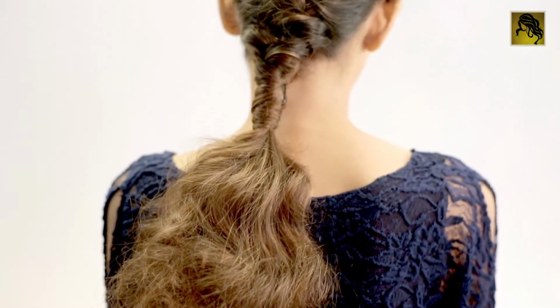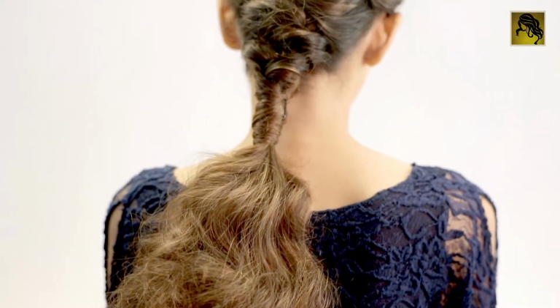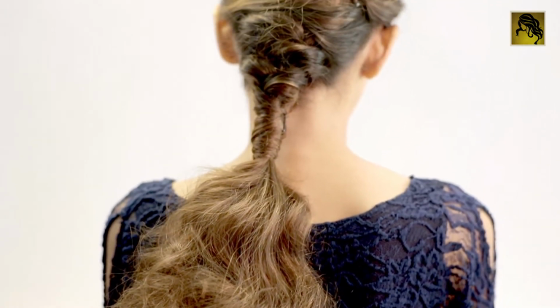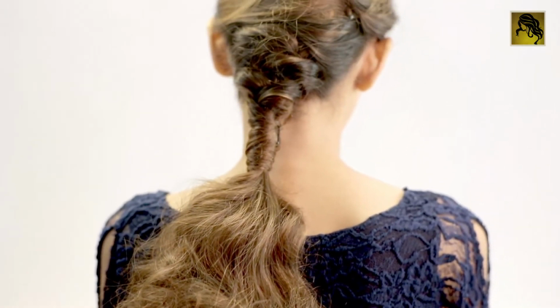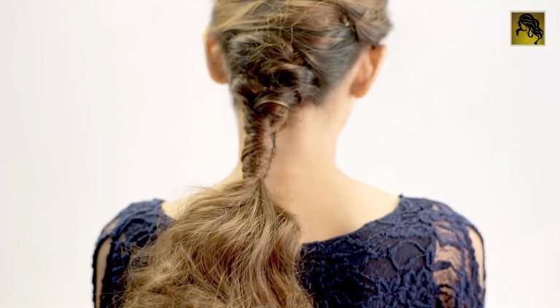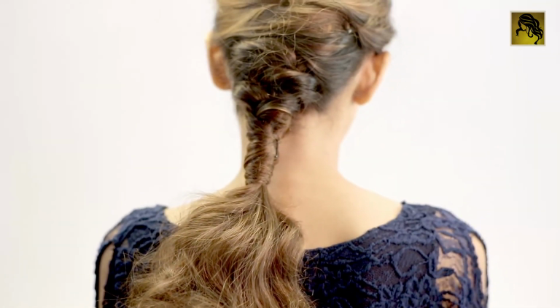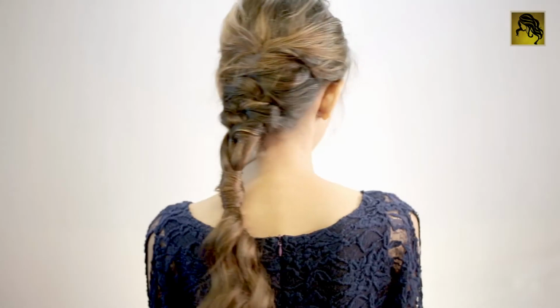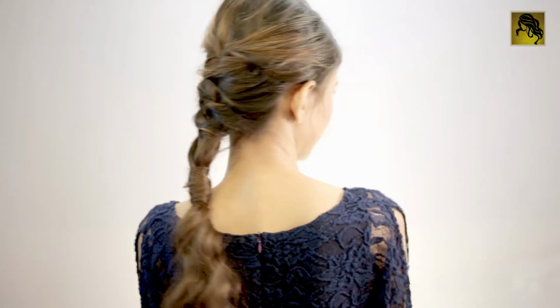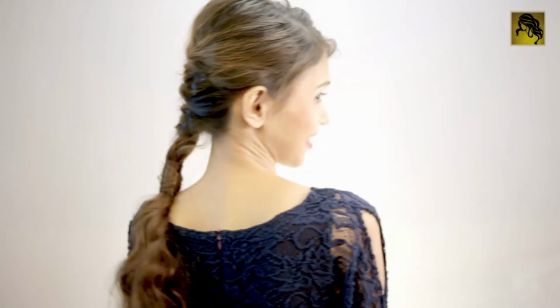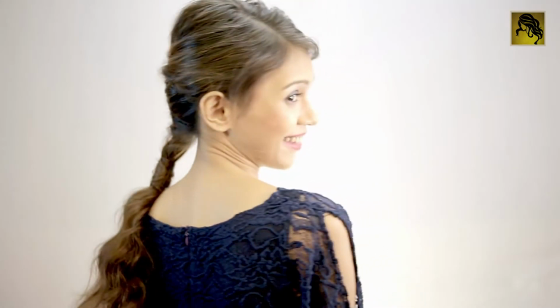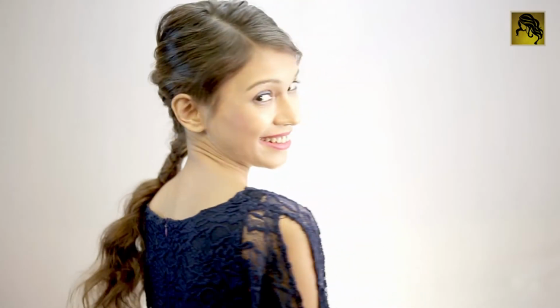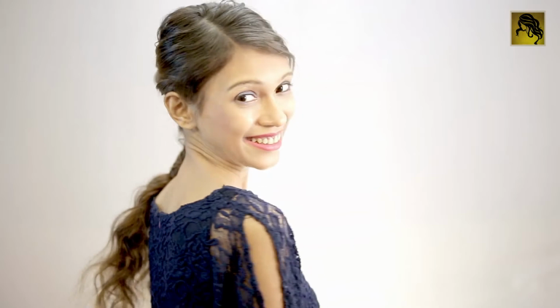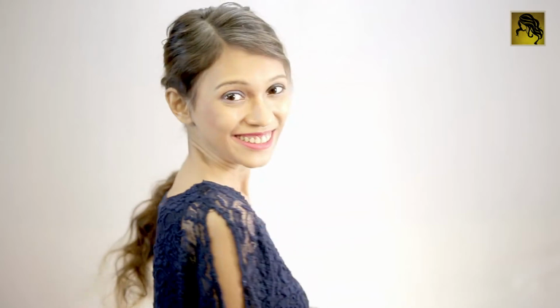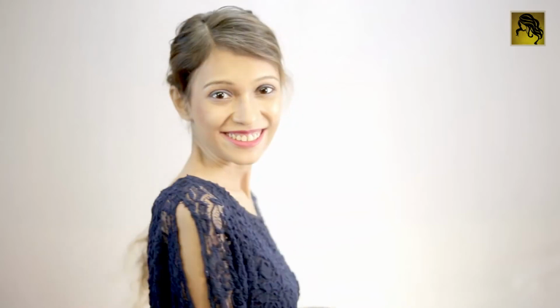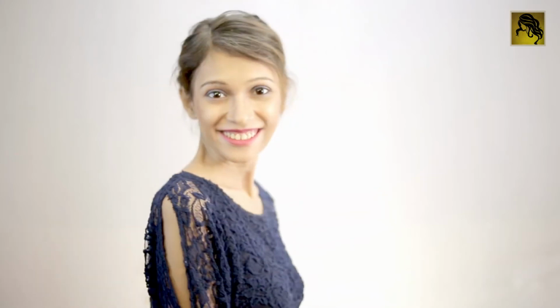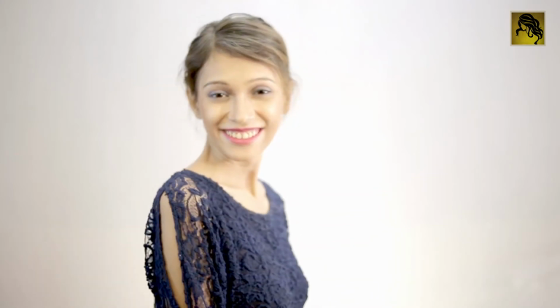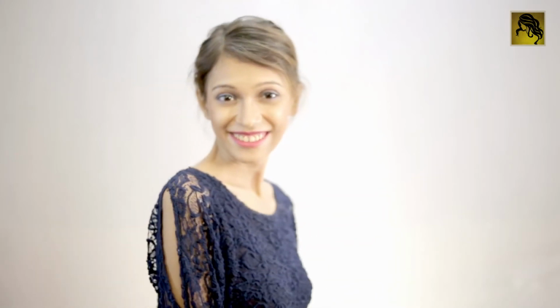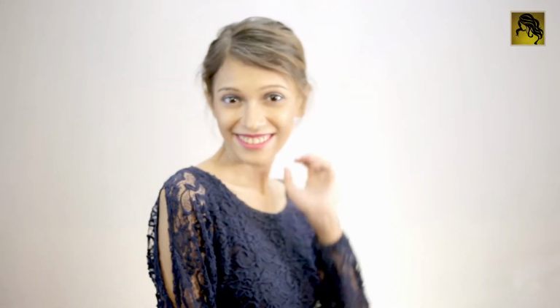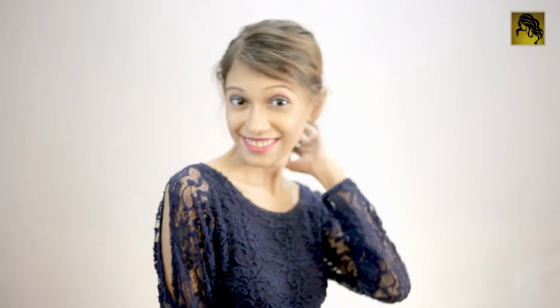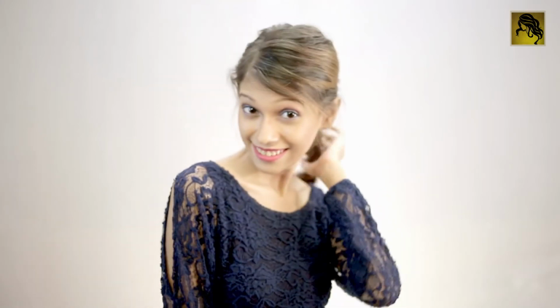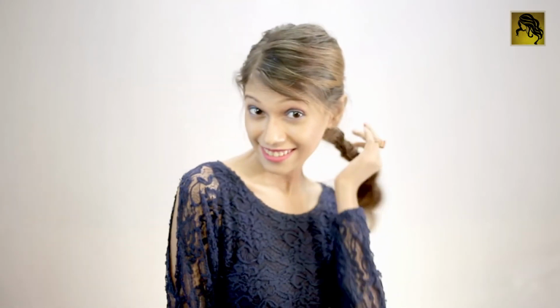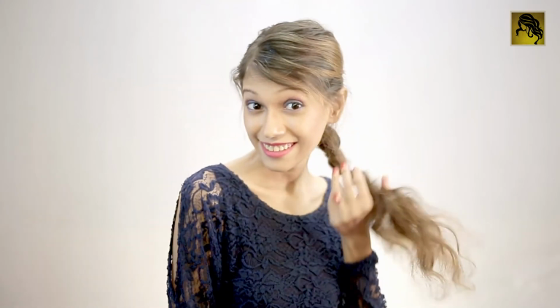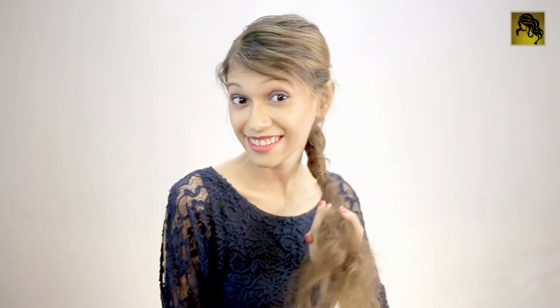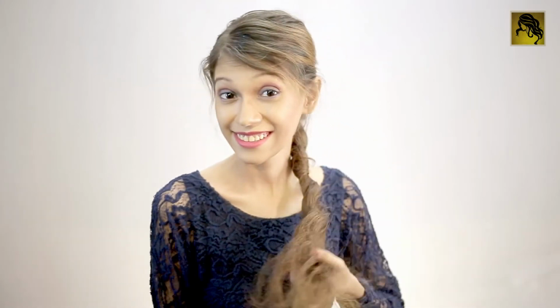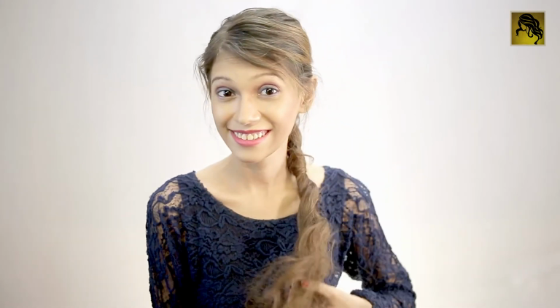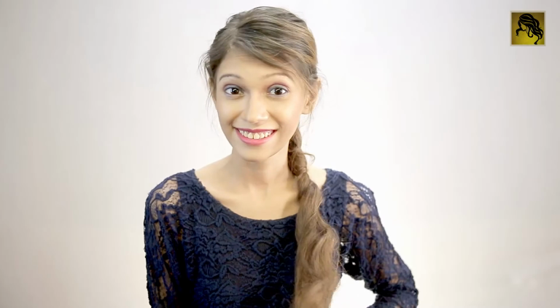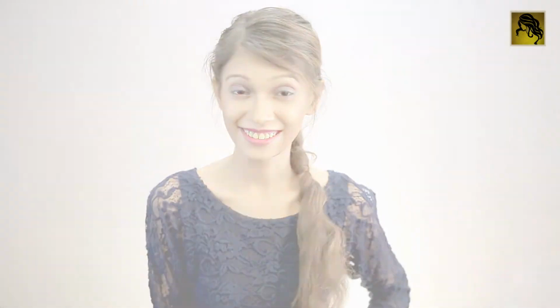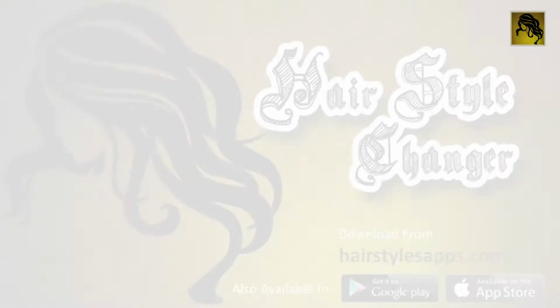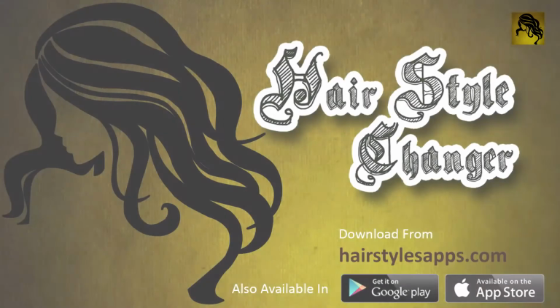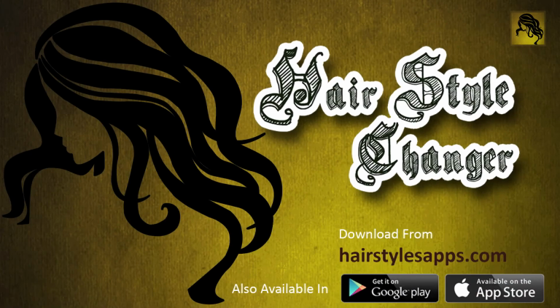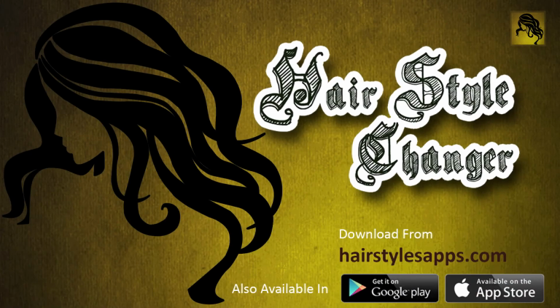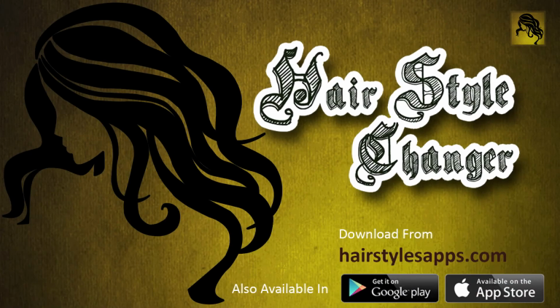And you are ready with the easy bridal tie braid. We look forward to your suggestions in the comment section below. Keep watching, liking, sharing and subscribing to our videos.